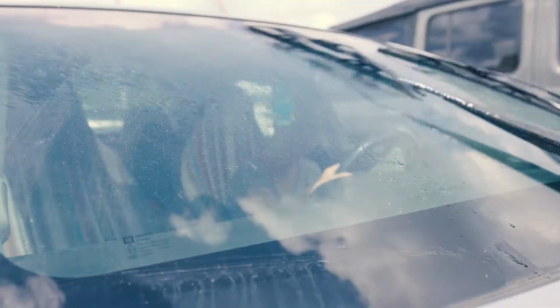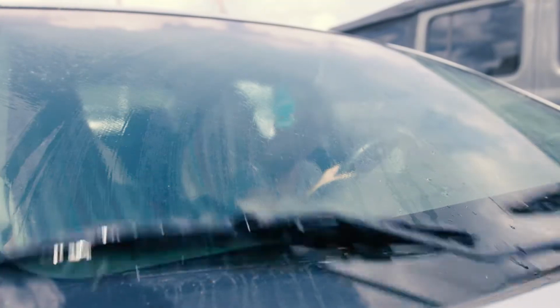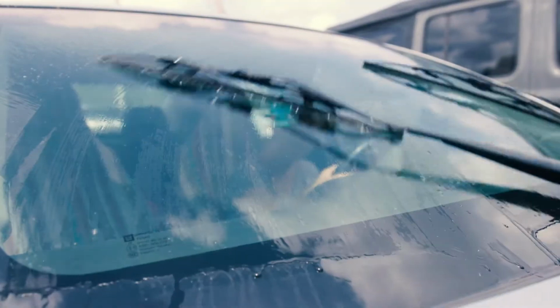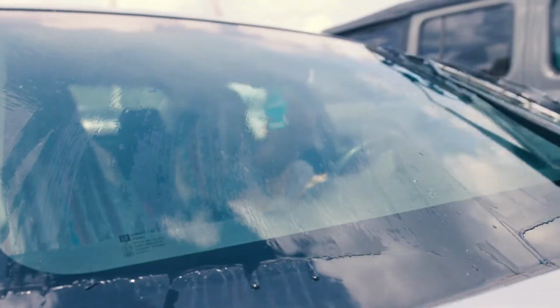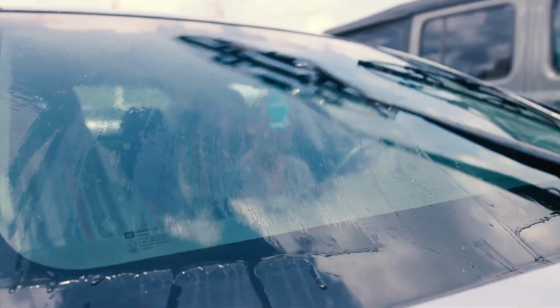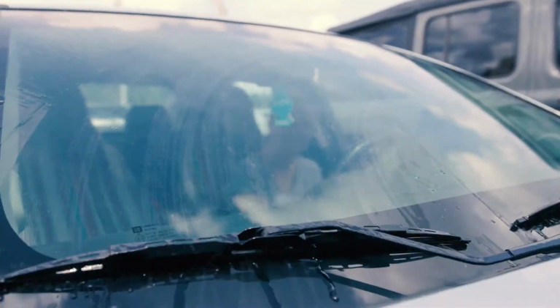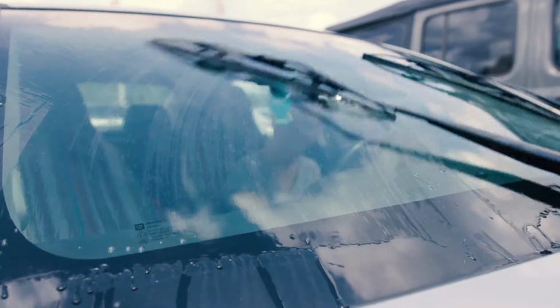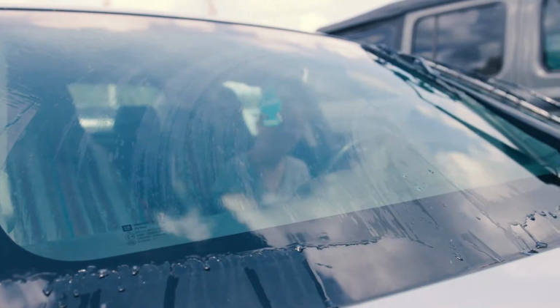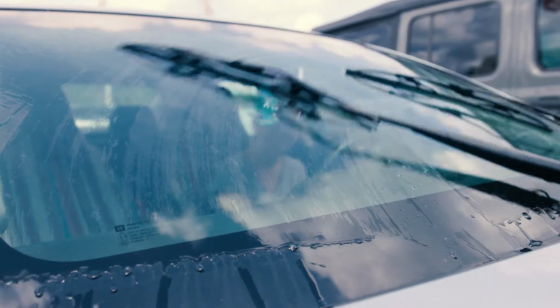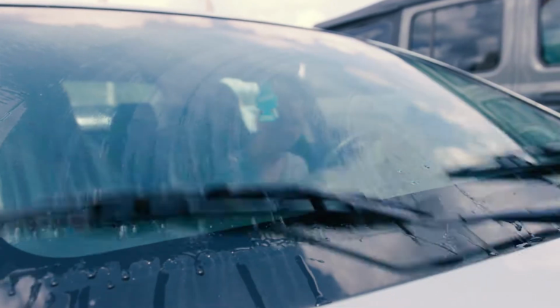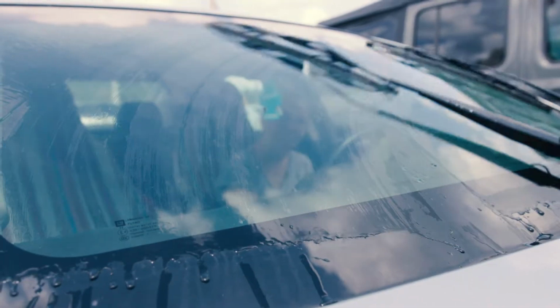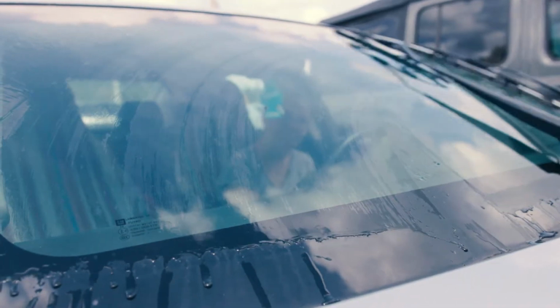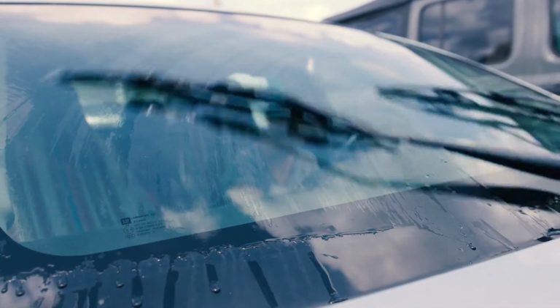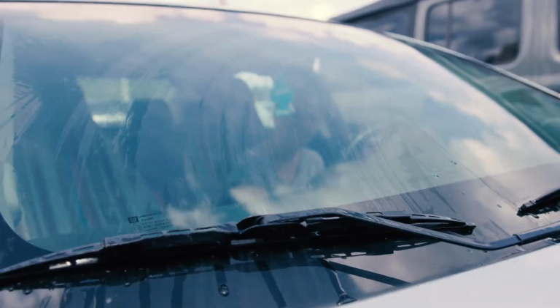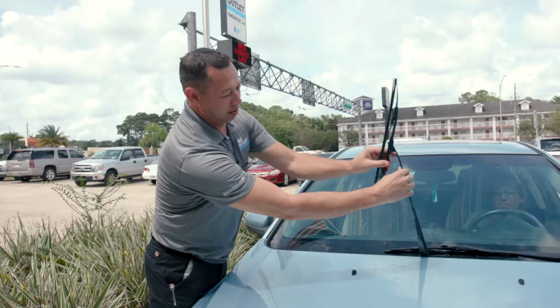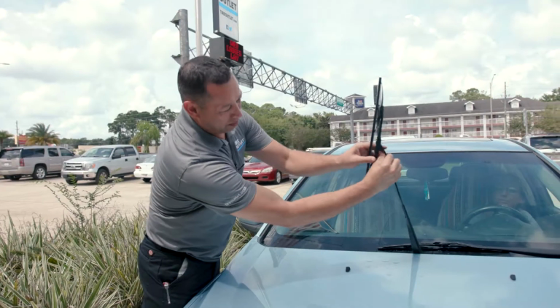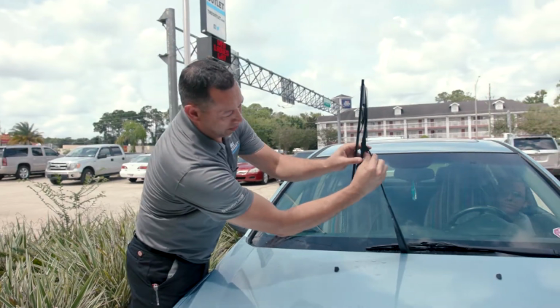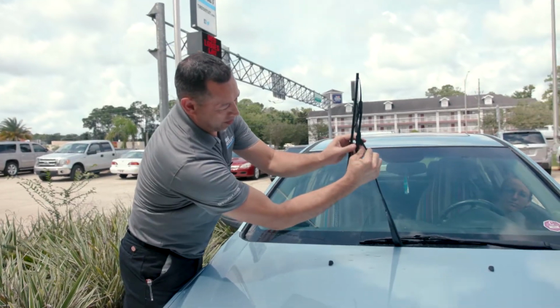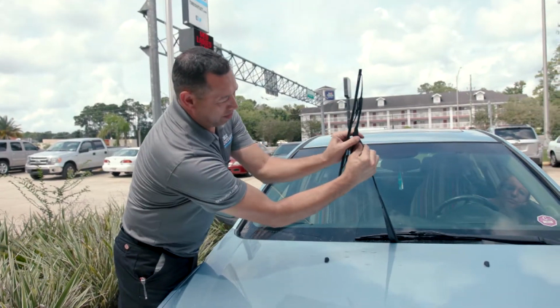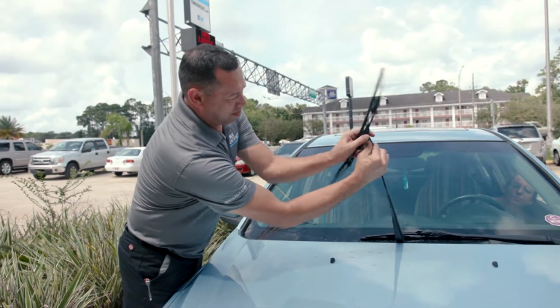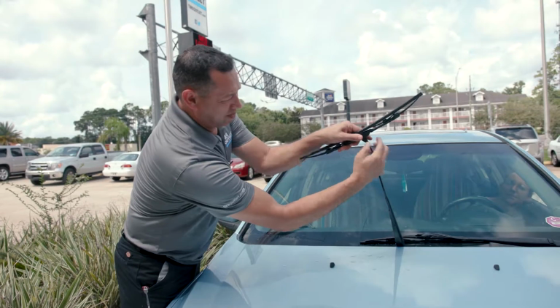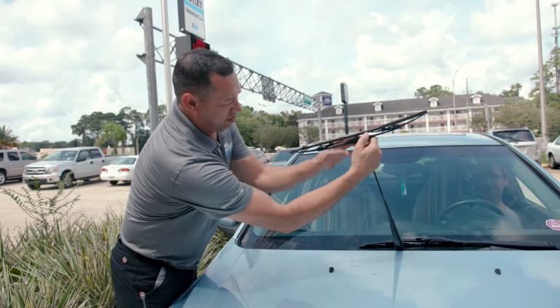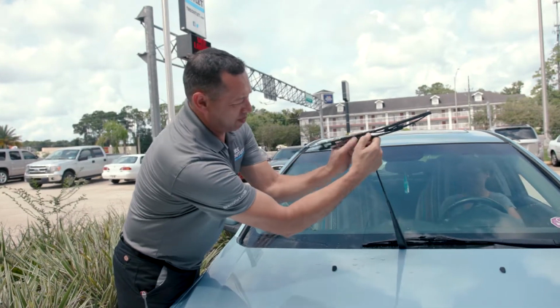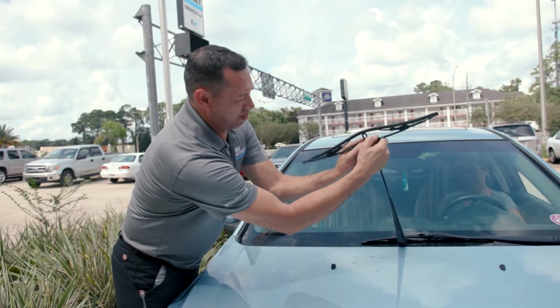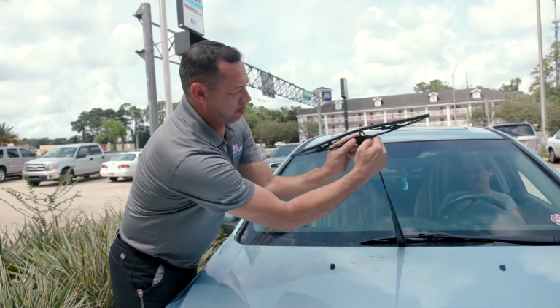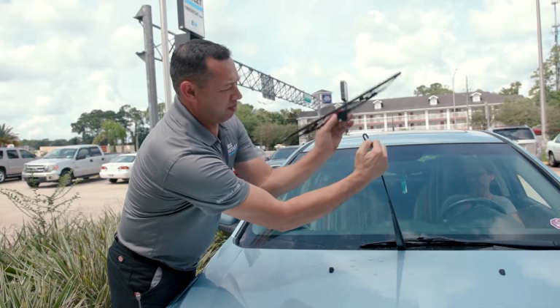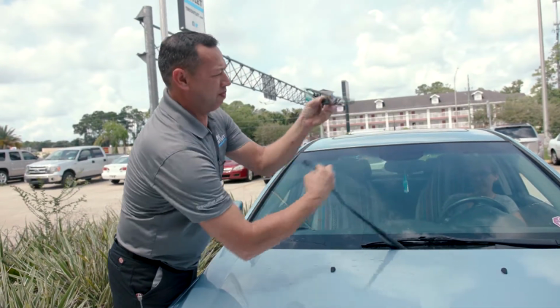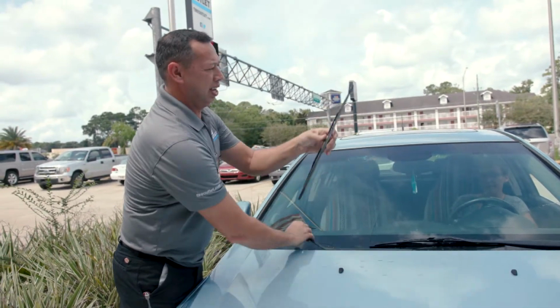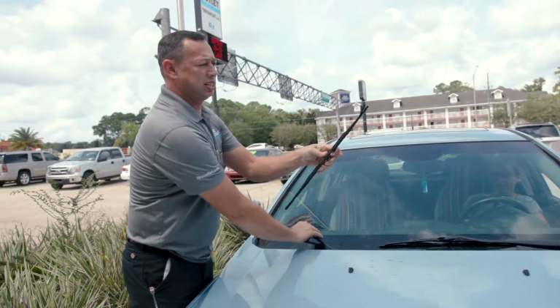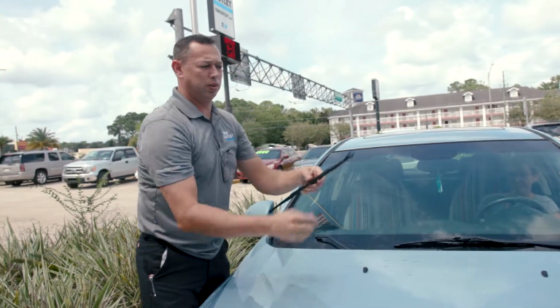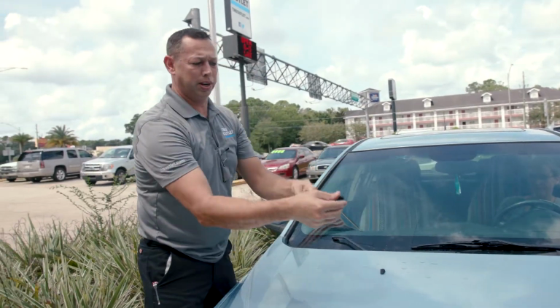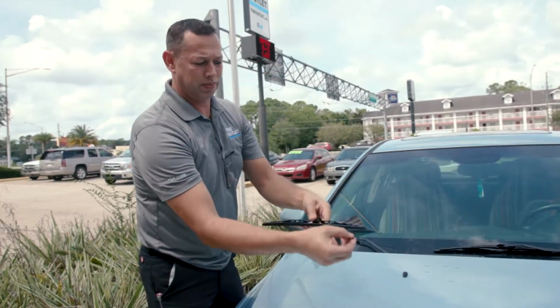Windshield wipers can be an overlooked part of your car safety system. If your wipers are not working properly, it may be difficult to see the road or other hazards when it rains. Faulty wiper blades can be ineffective and even smear your windshield, potentially creating visibility issues.